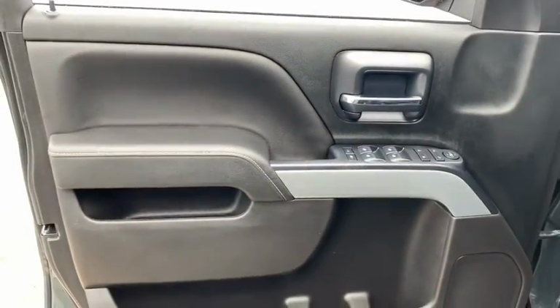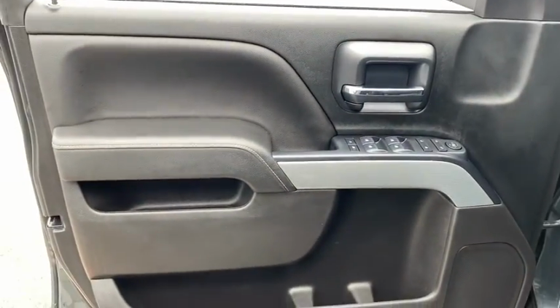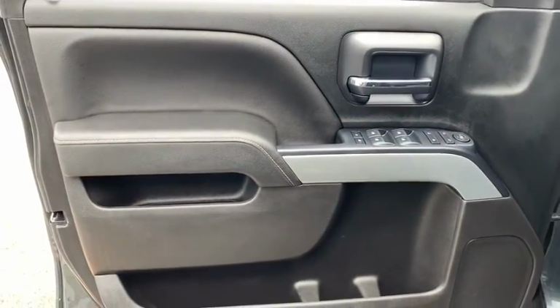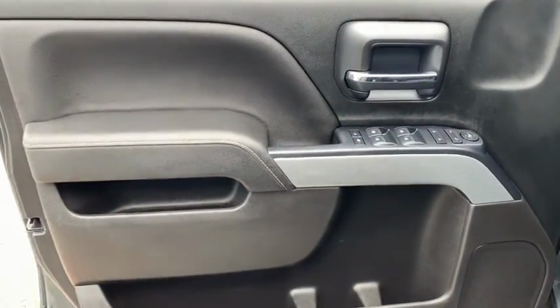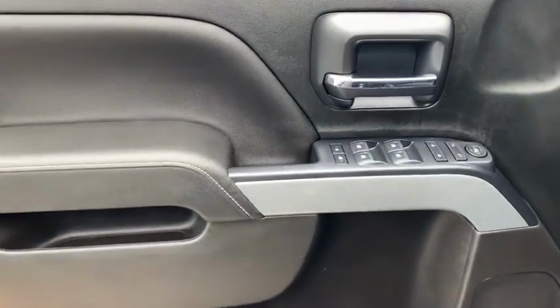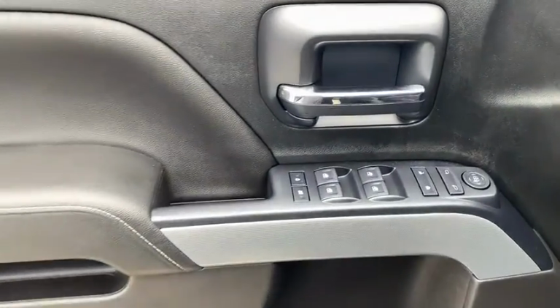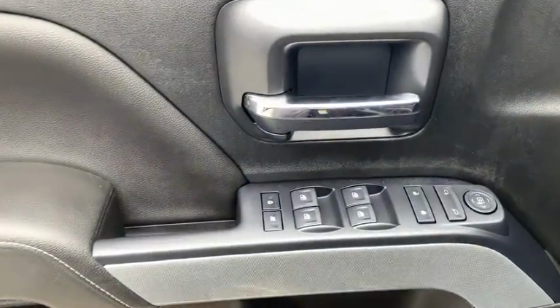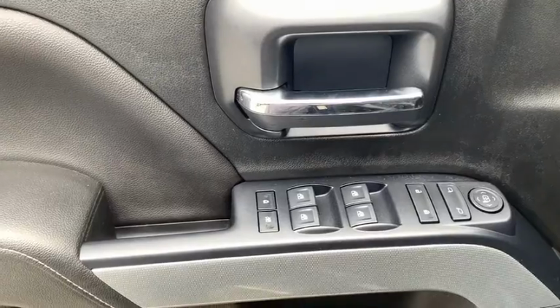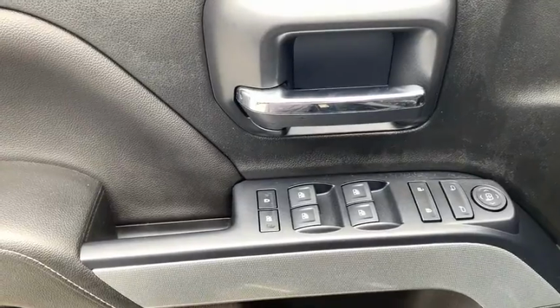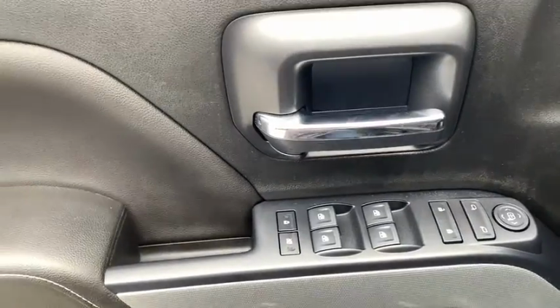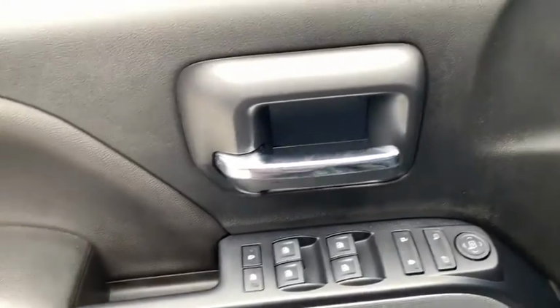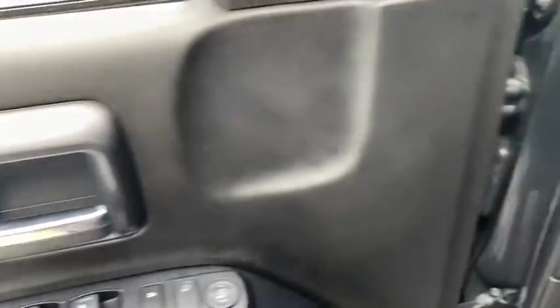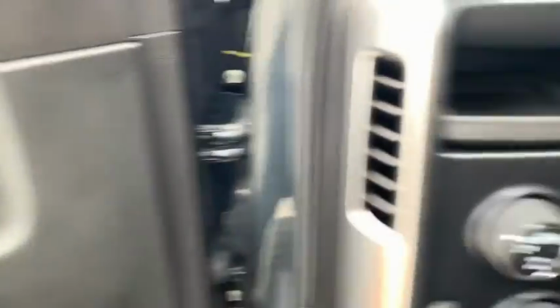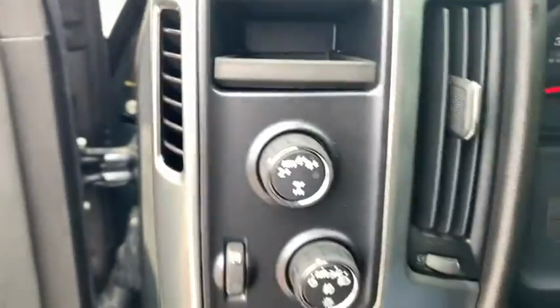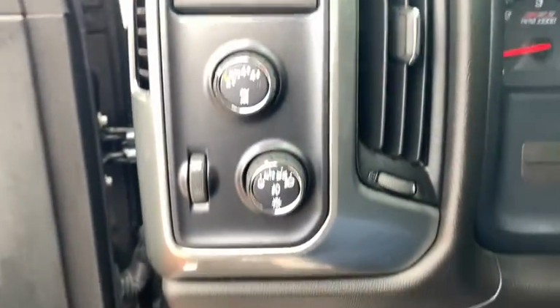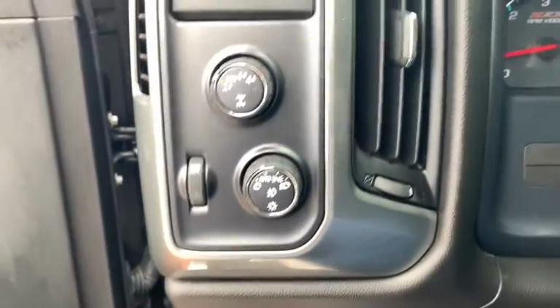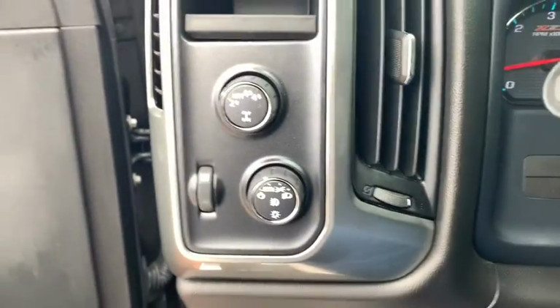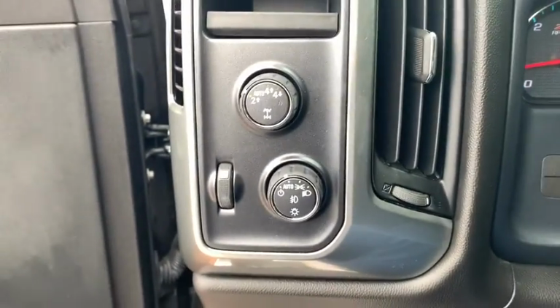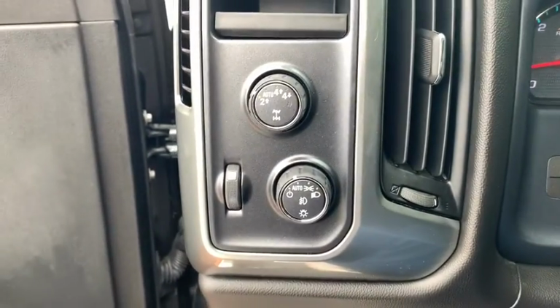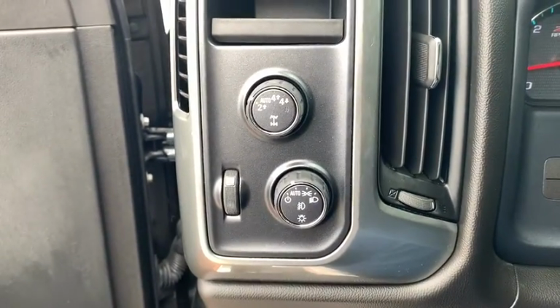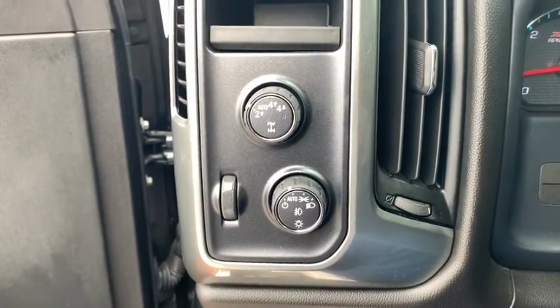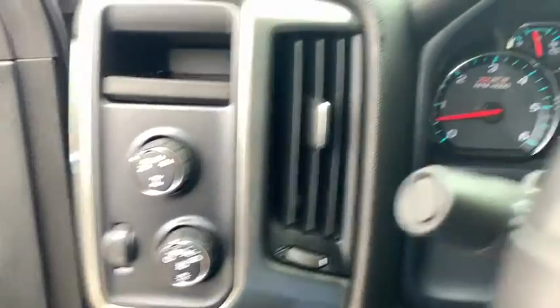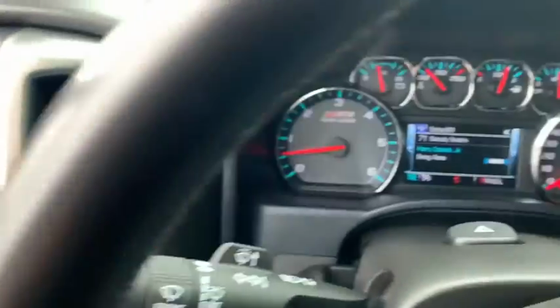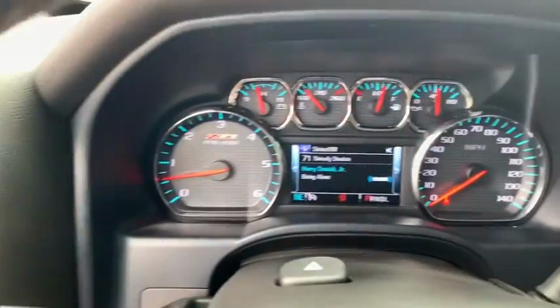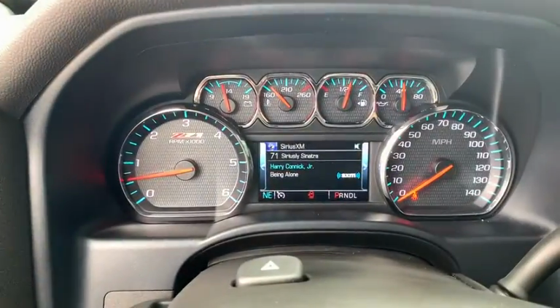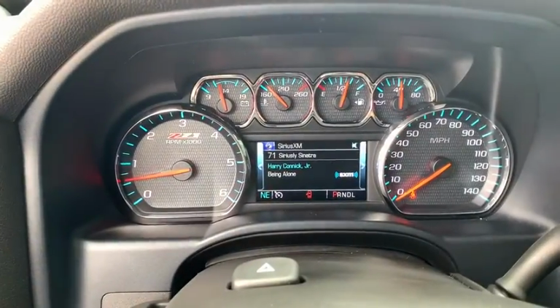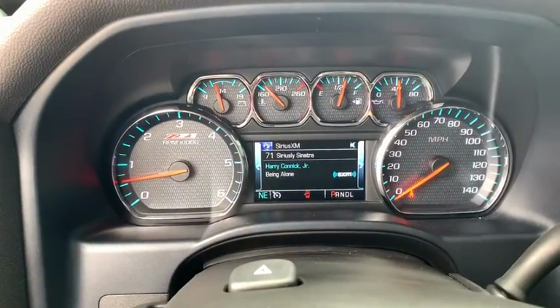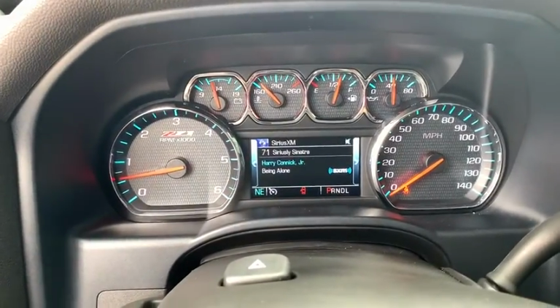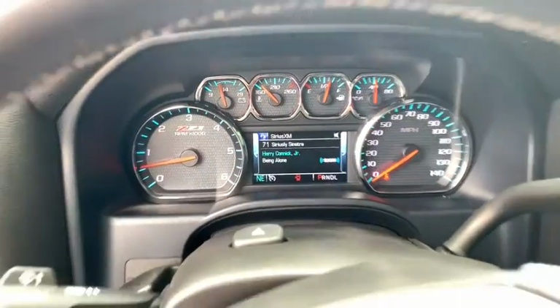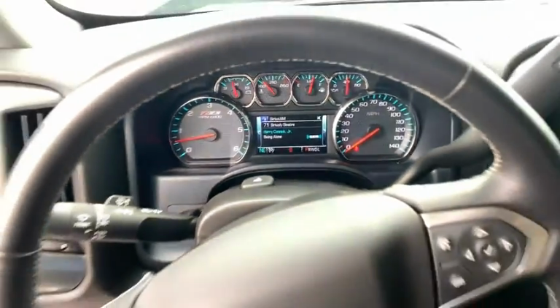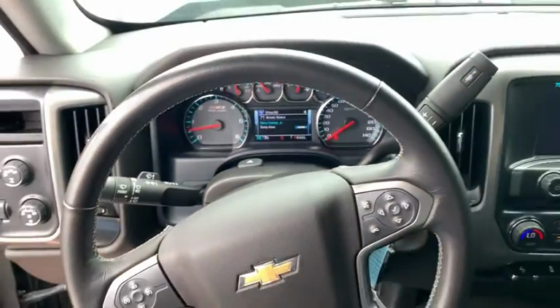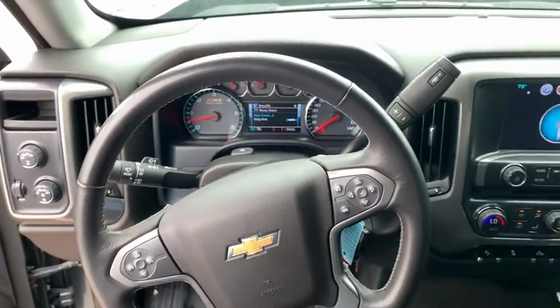This vehicle has less than 15,000 miles. Here are some of this vehicle's great options: traction control, remote engine start, steering wheel audio control, dual airbags, alloy wheels.